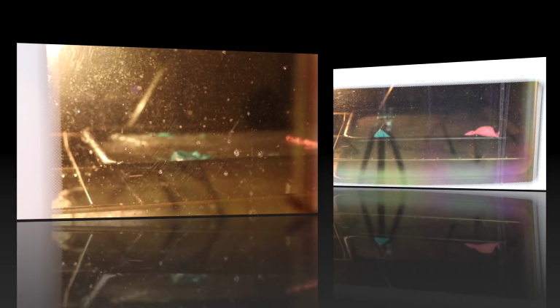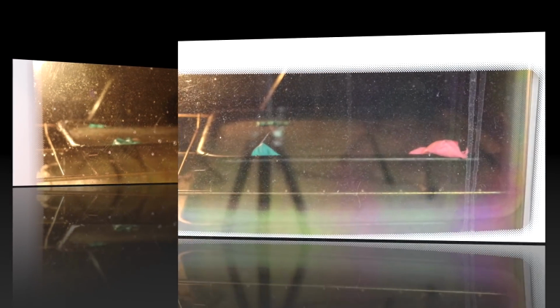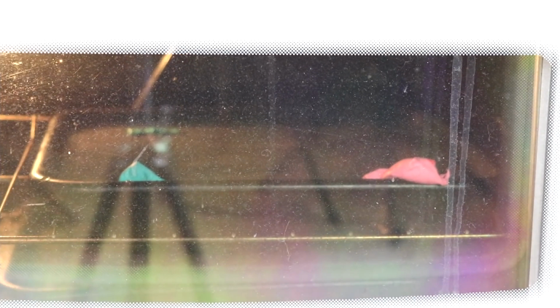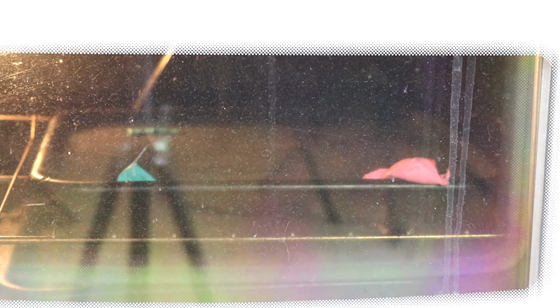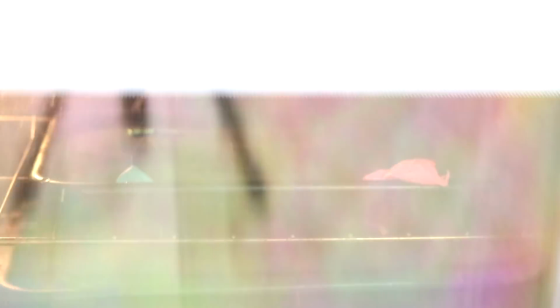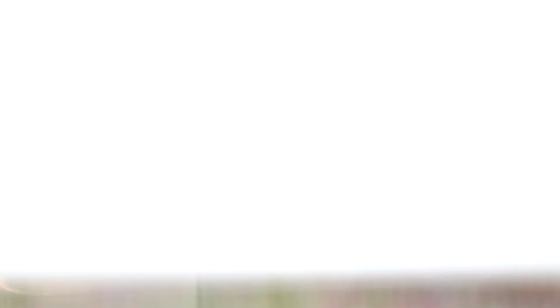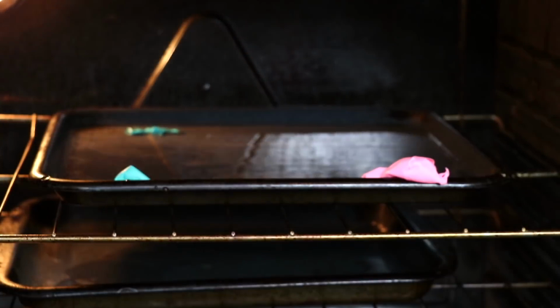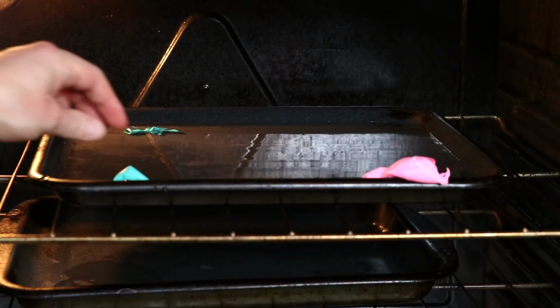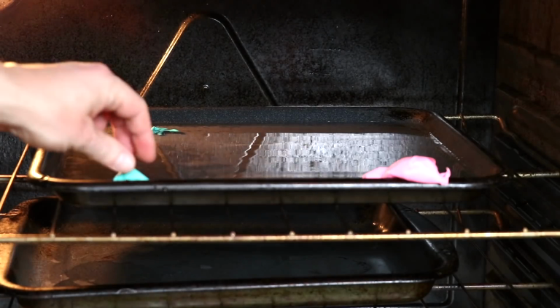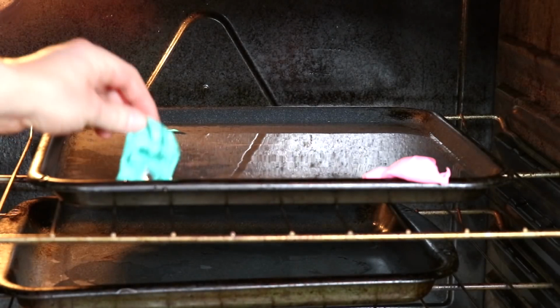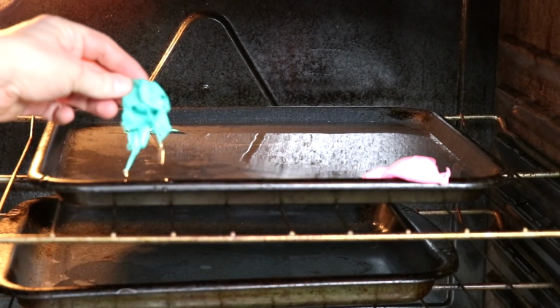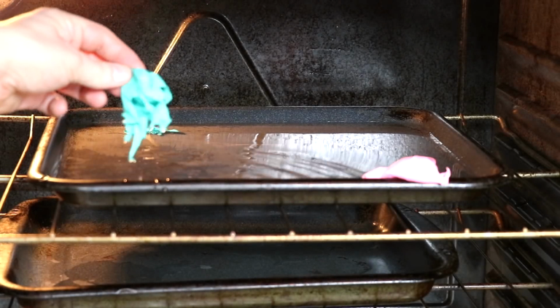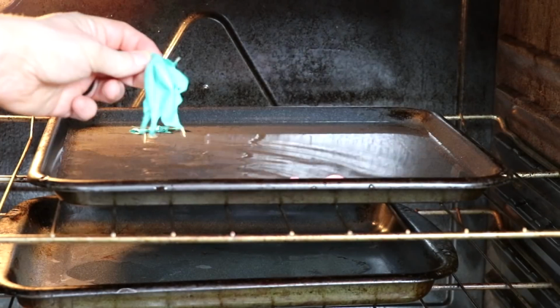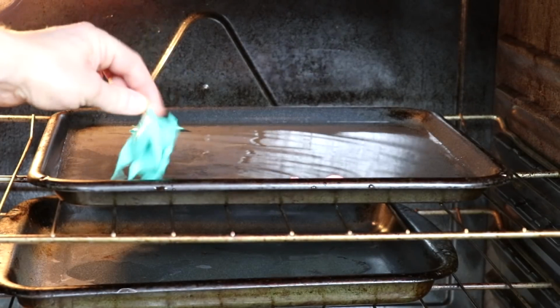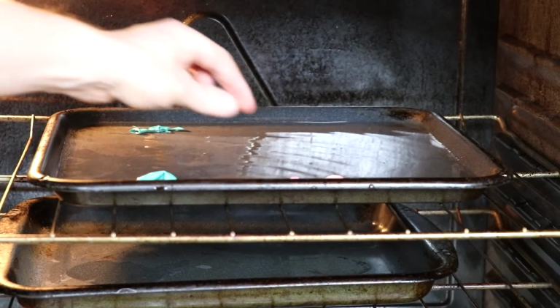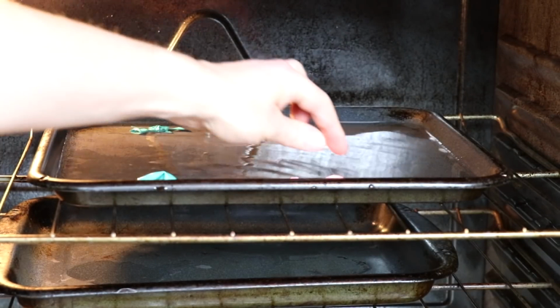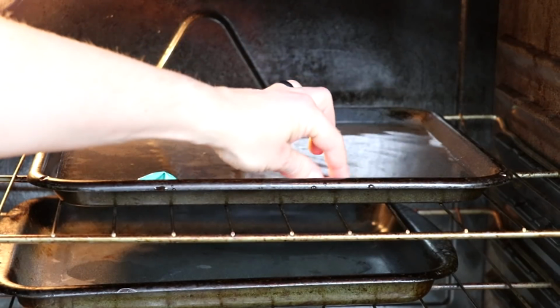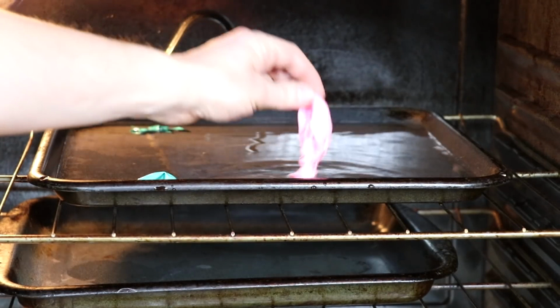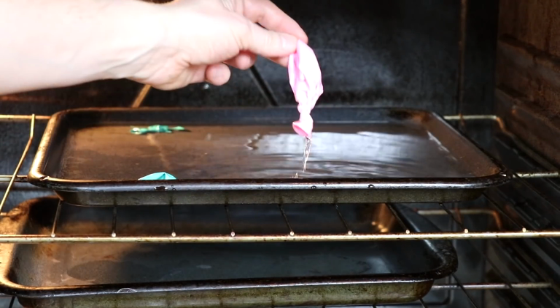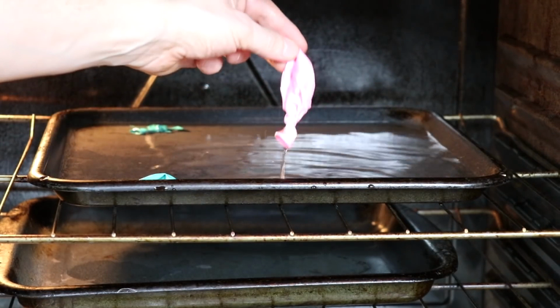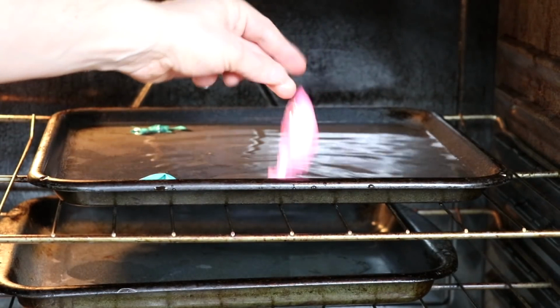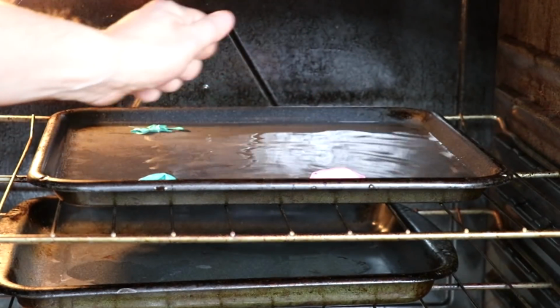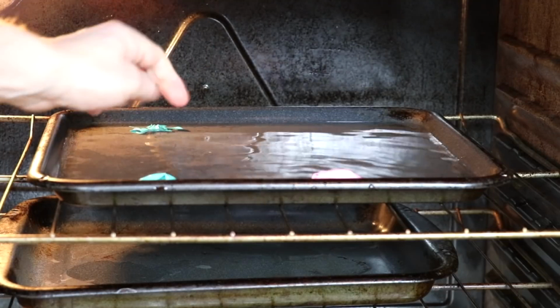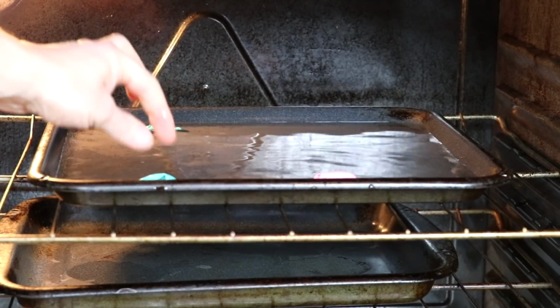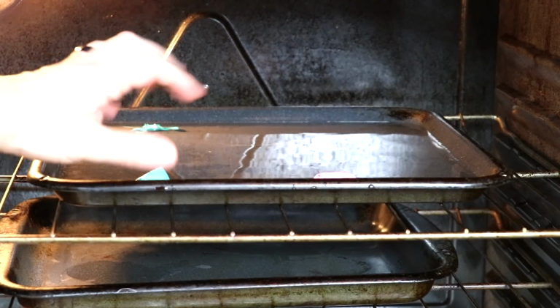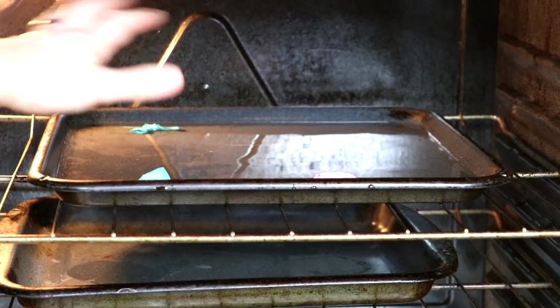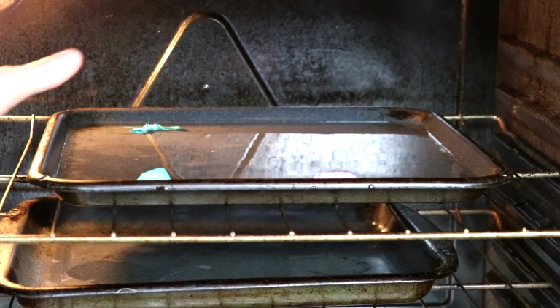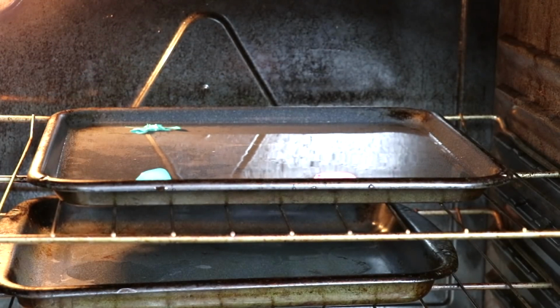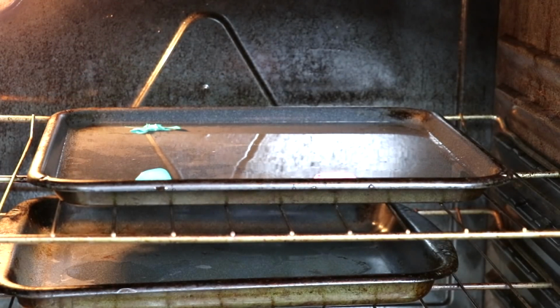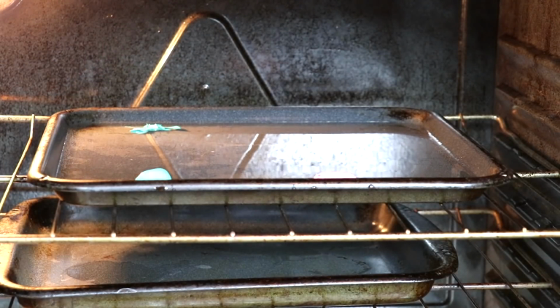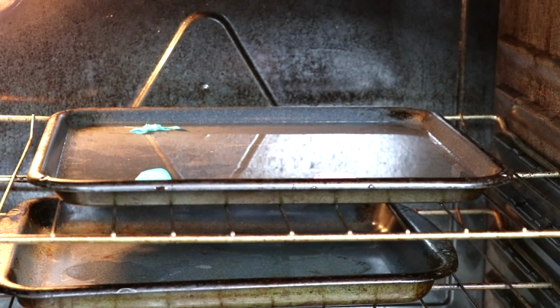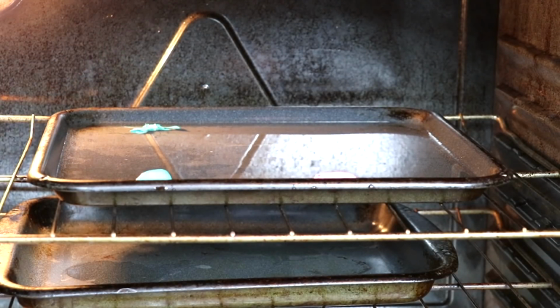That was crazy guys, it took 25 minutes for these balloons to pop. Look at this, it's what's left from them. It's hot, the water is all over, and now I have a lot to clean.